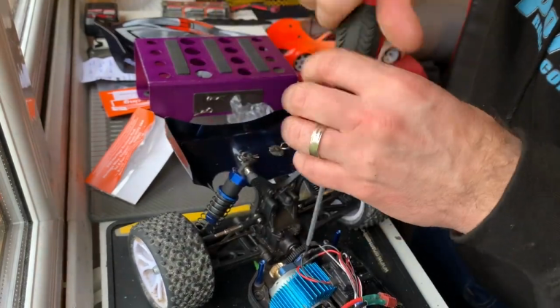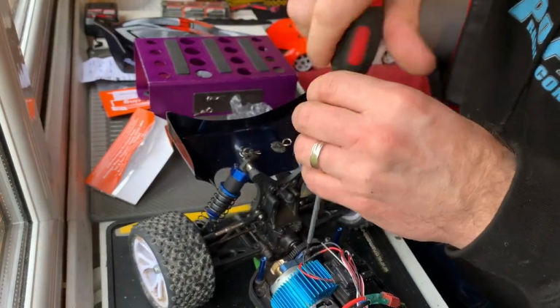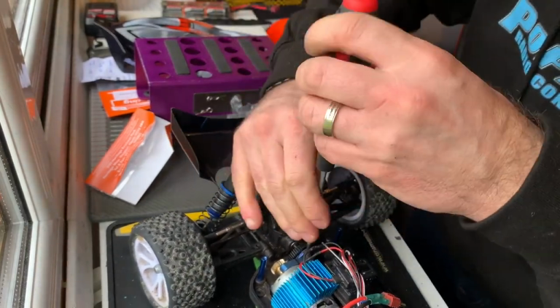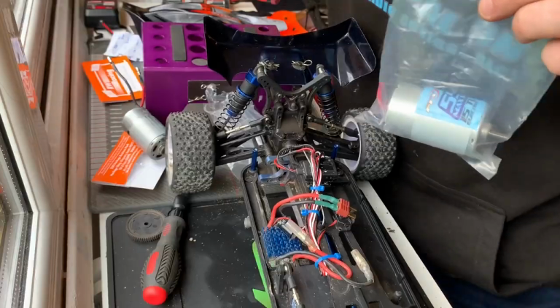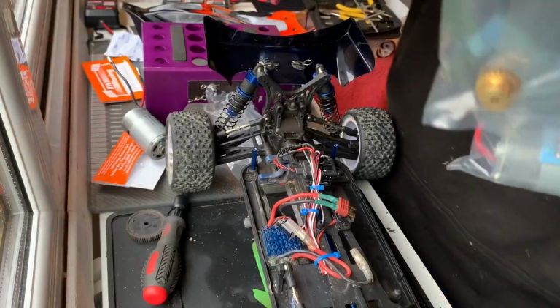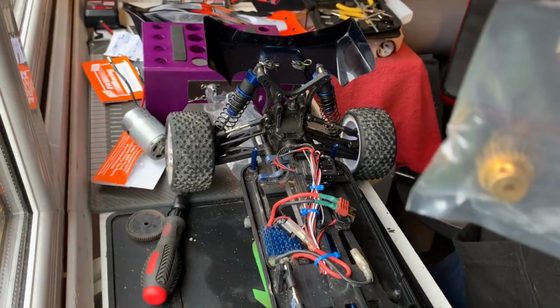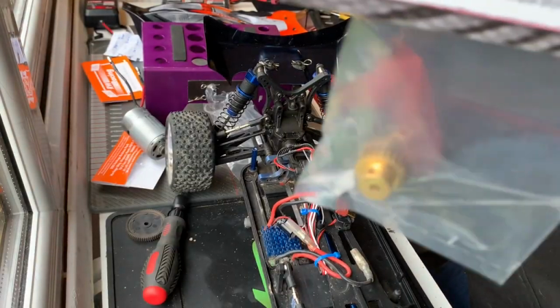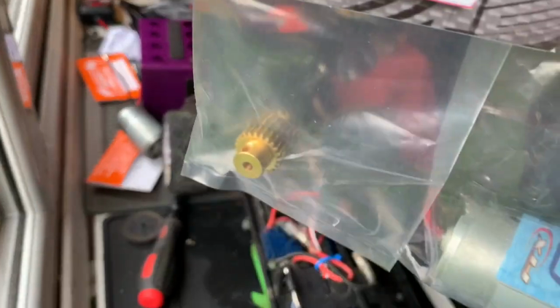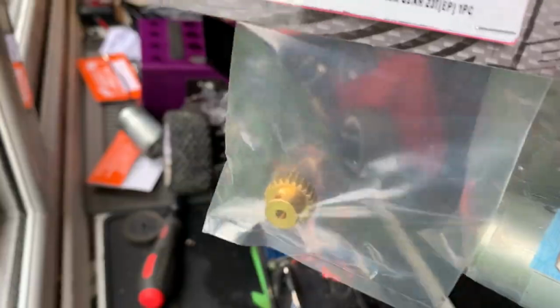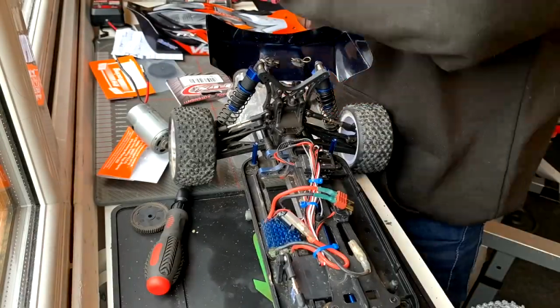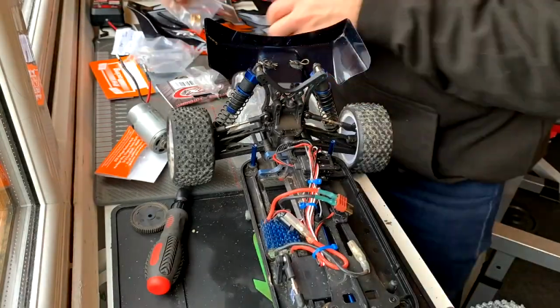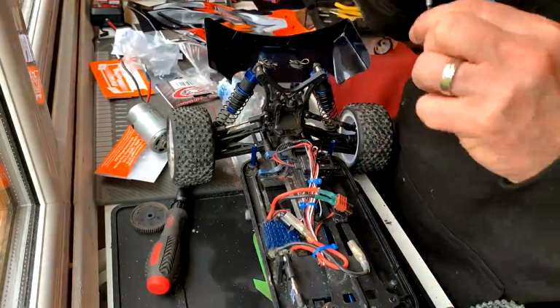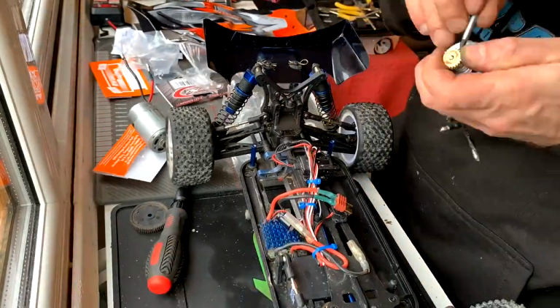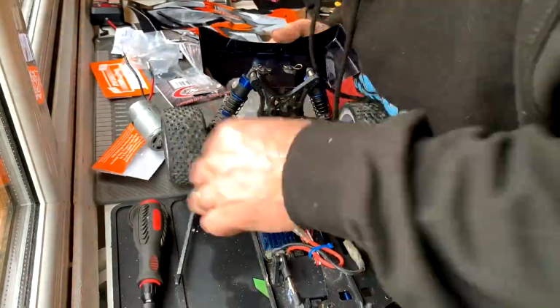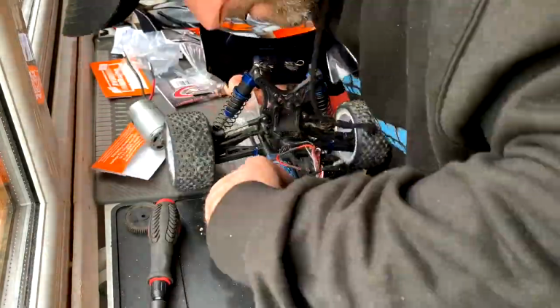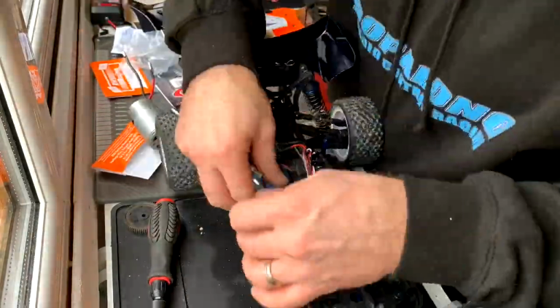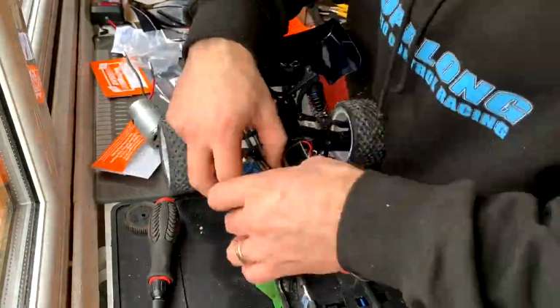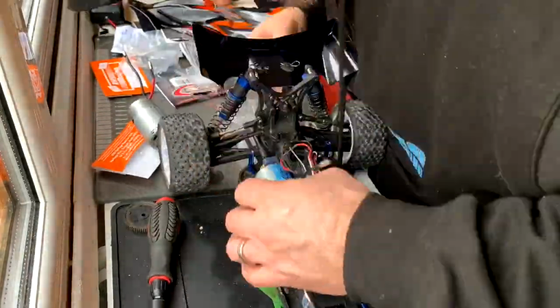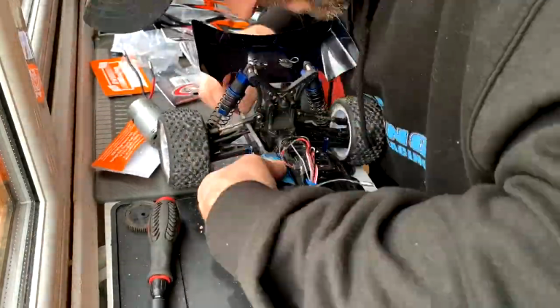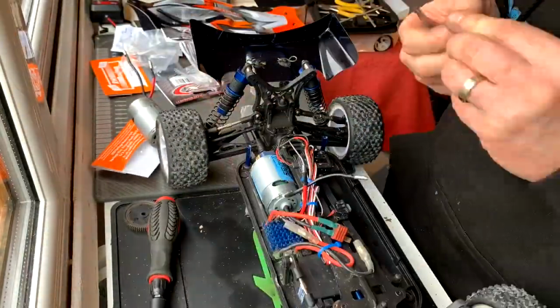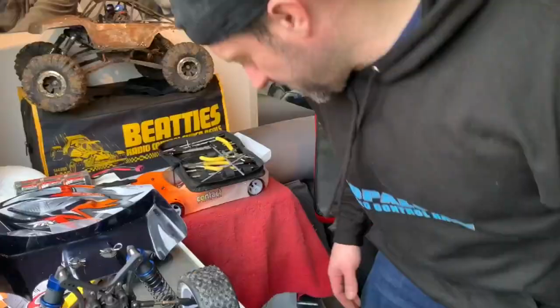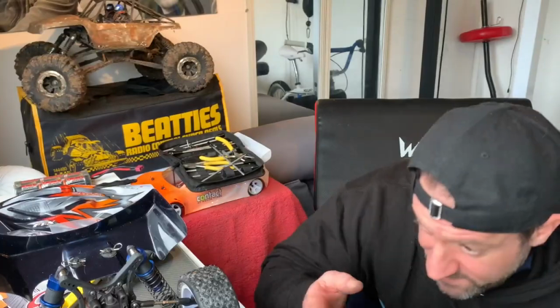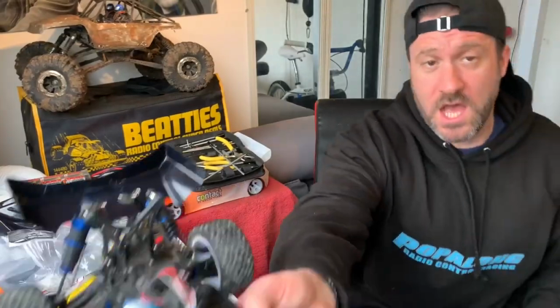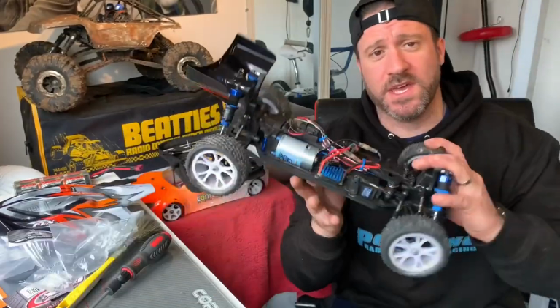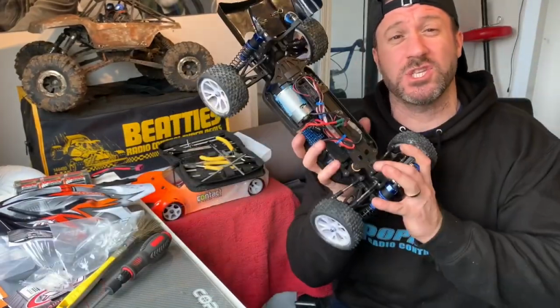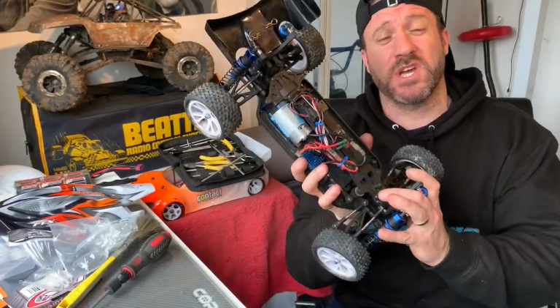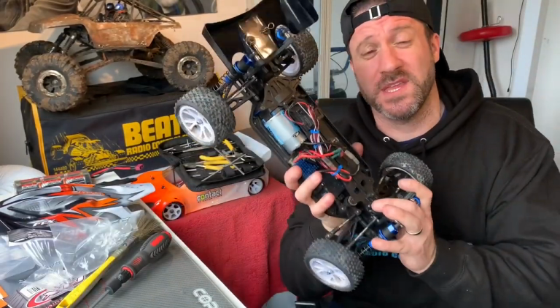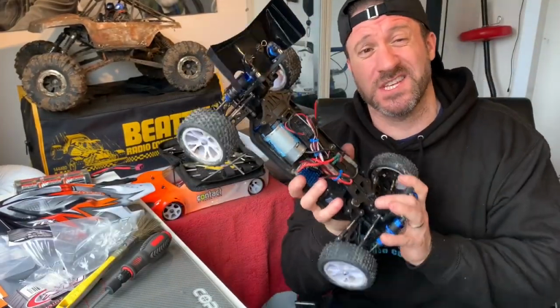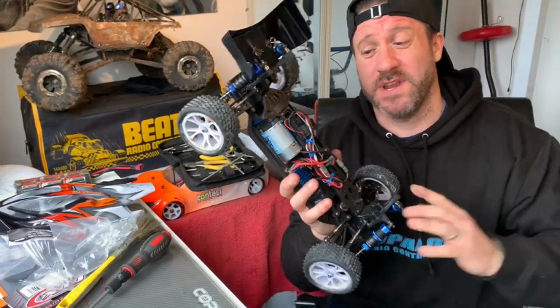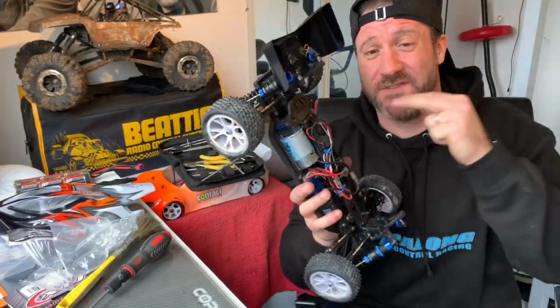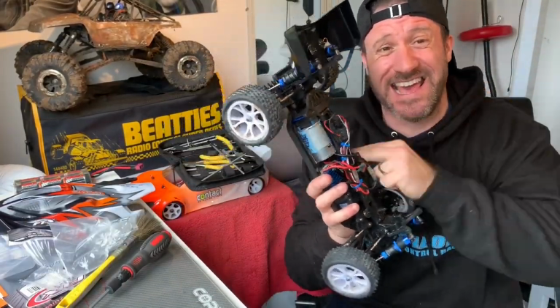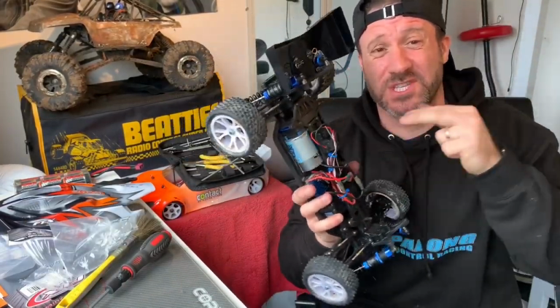But while we're at it, I've got an idea — let's put in a new motor and pinion. There you have it: the spur gear change, a motor change, a pinion change in under one minute on the FTX Vantage brush.